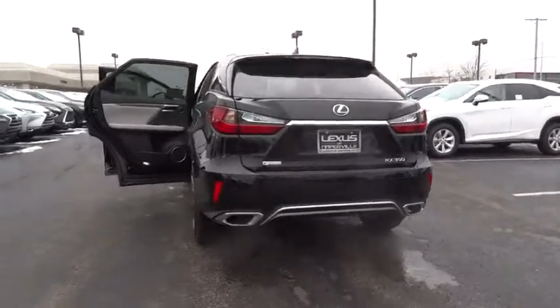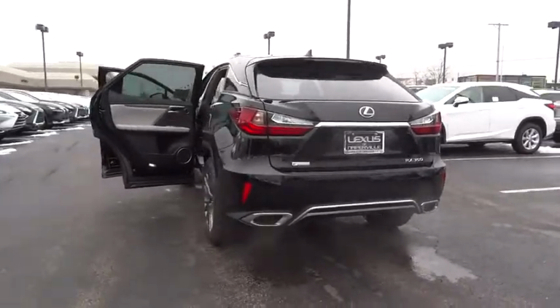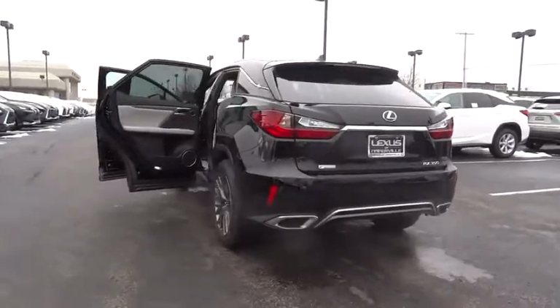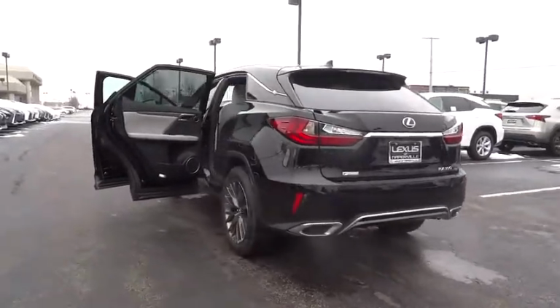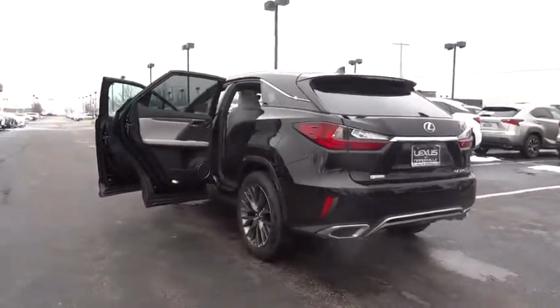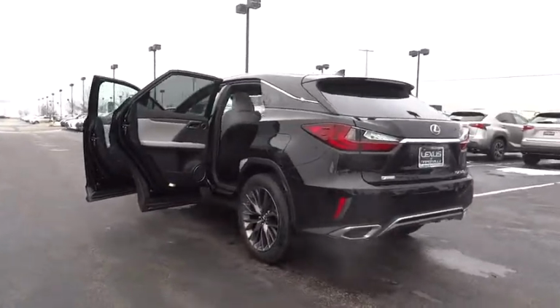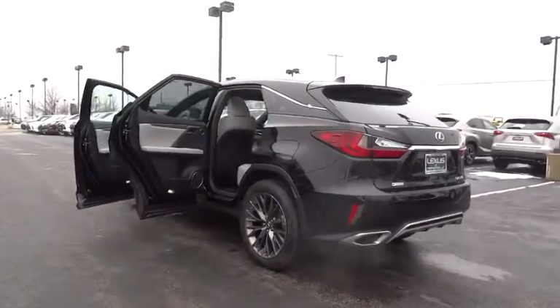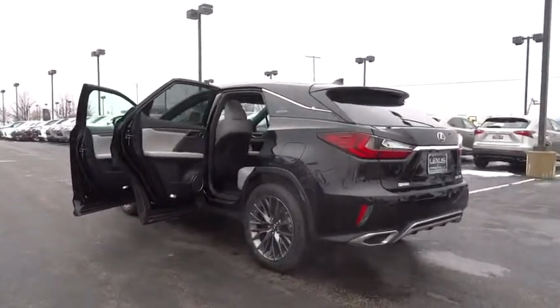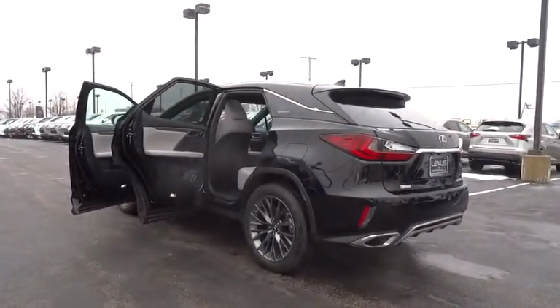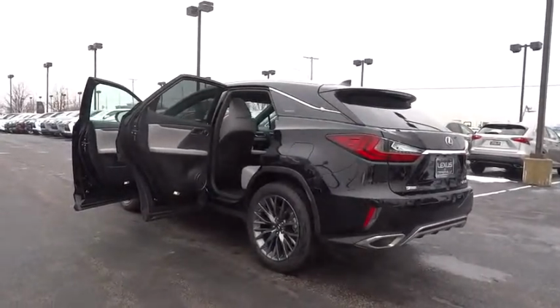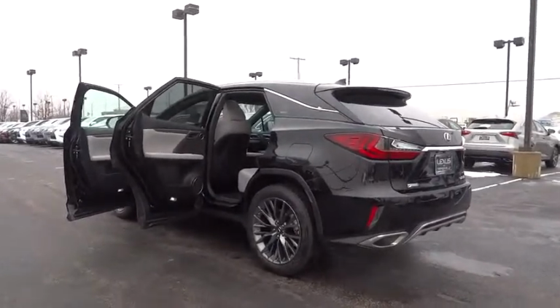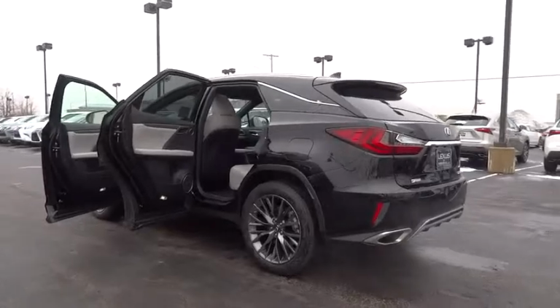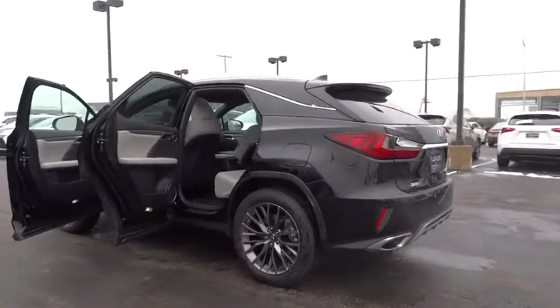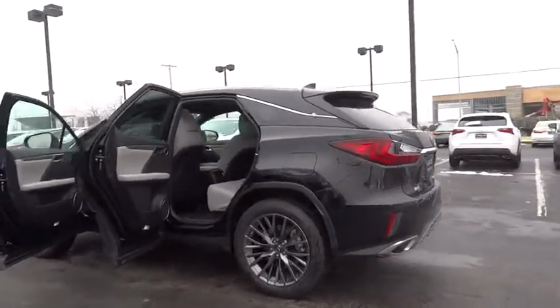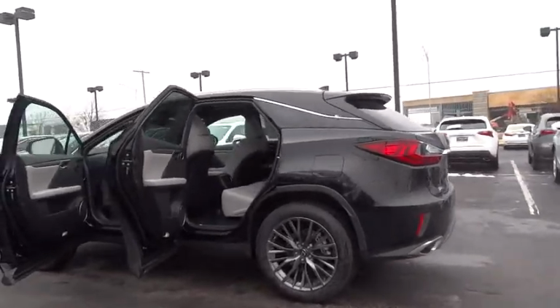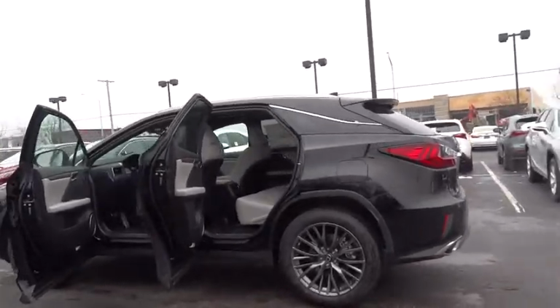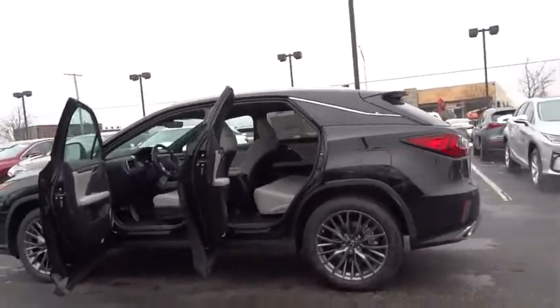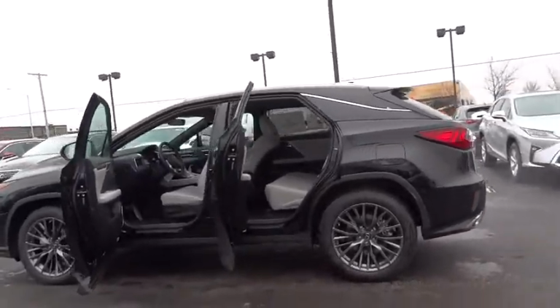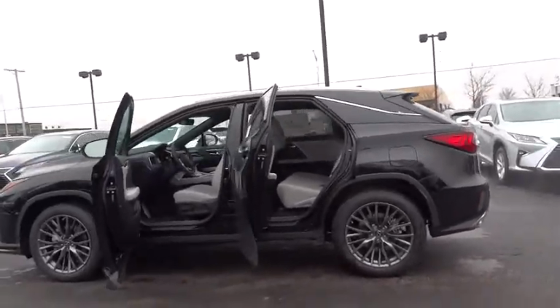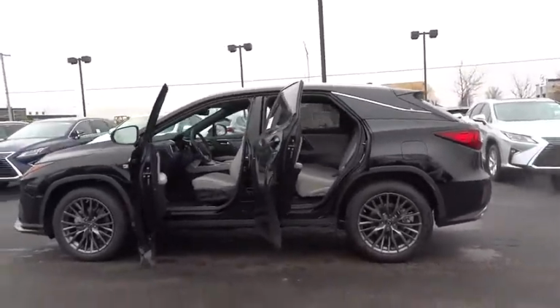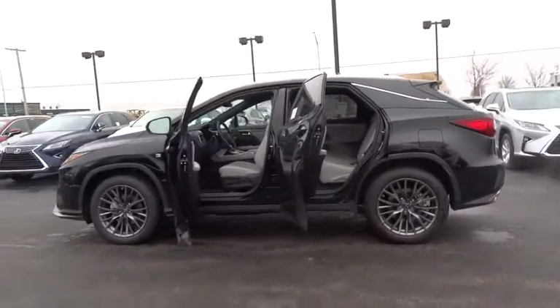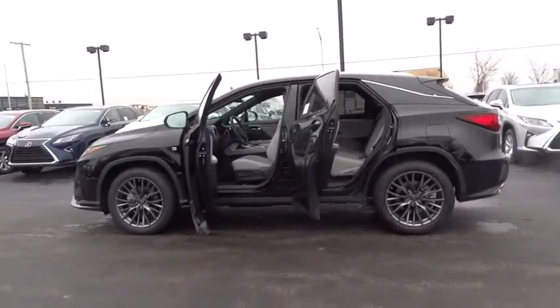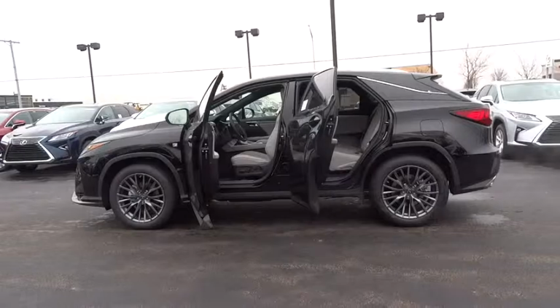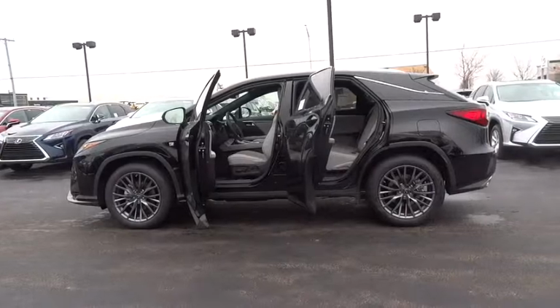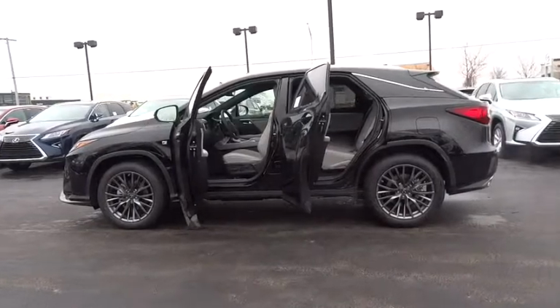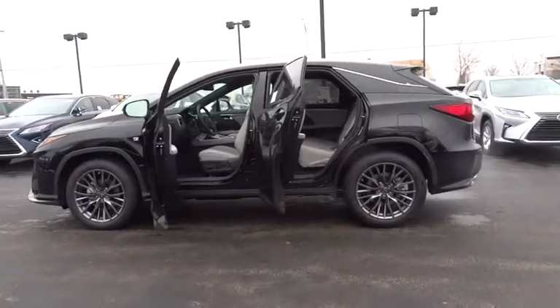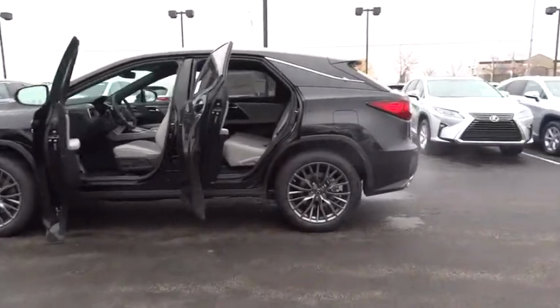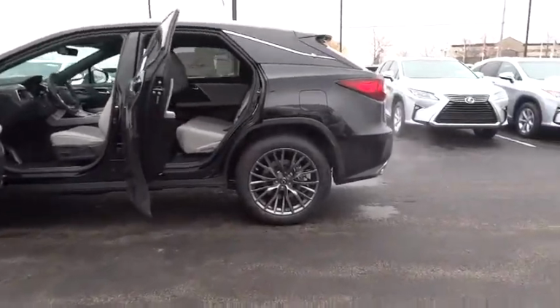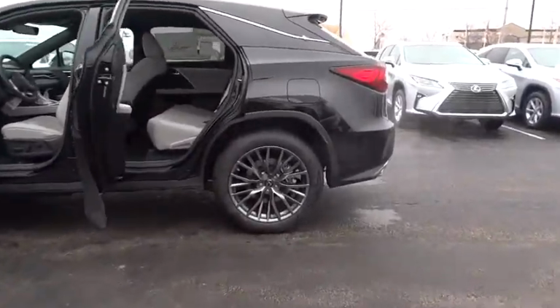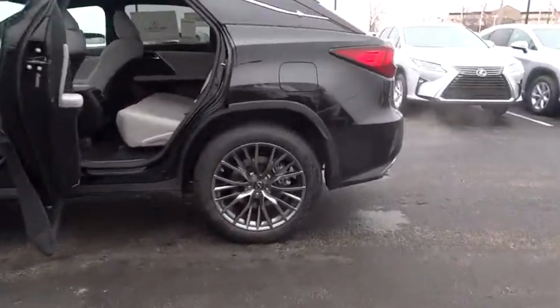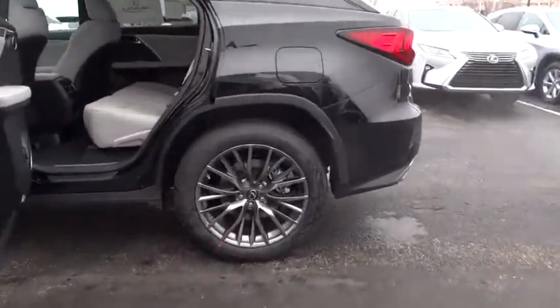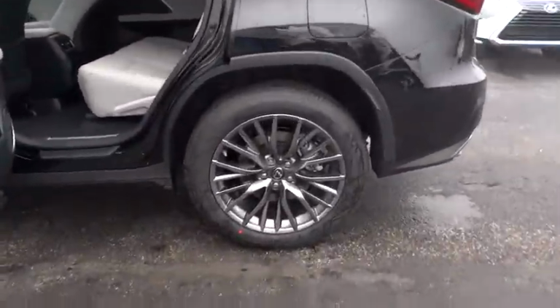Leather-wrapped steering wheel, adjustable steering wheel, driver airbag, power steering, cruise control, auto-dimming rearview mirror, PPO, hard disk drive media storage, keyless start, floor mats, four-wheel disc brakes.